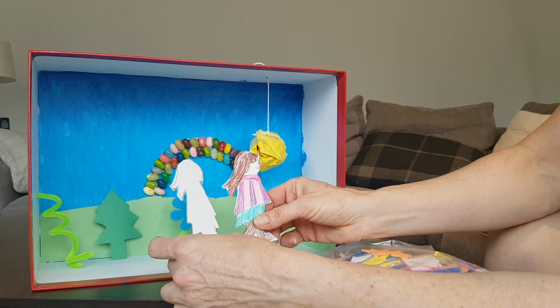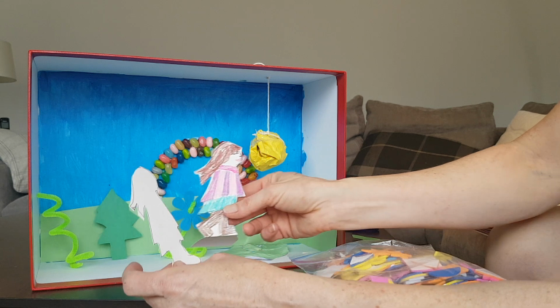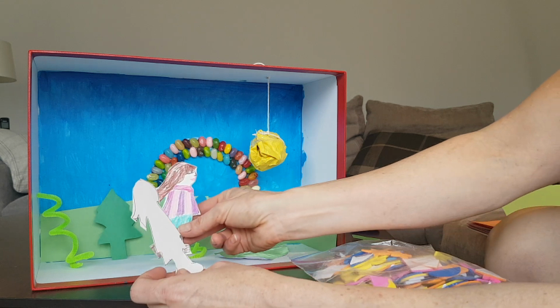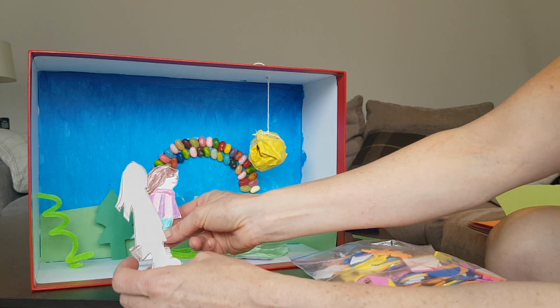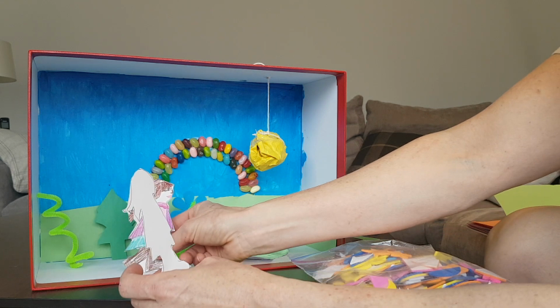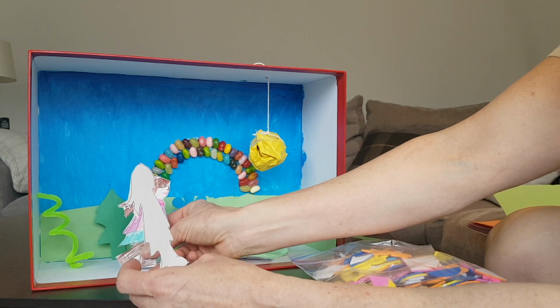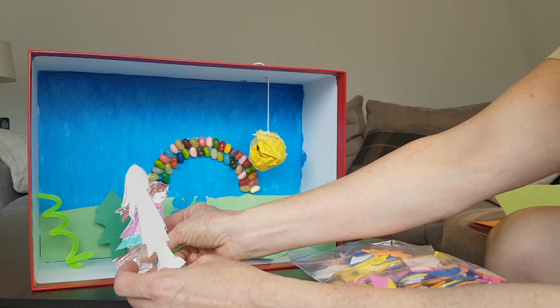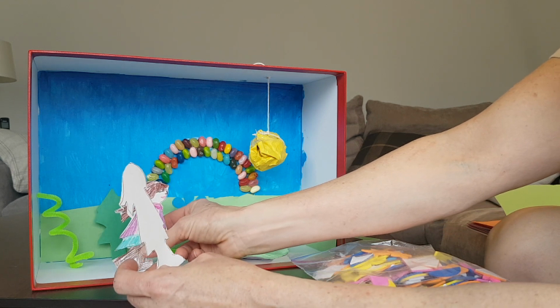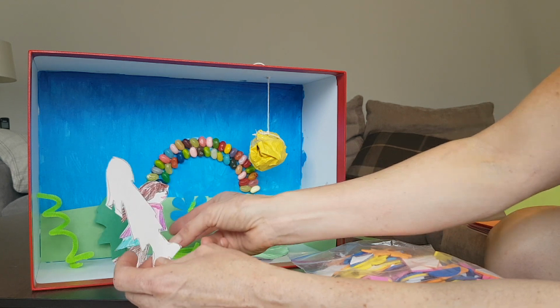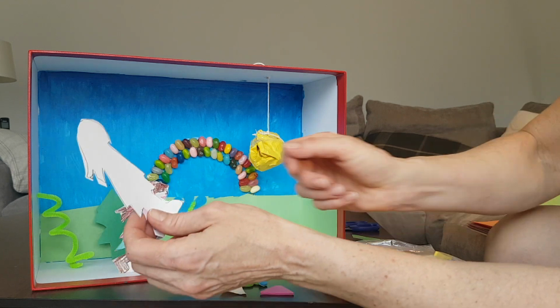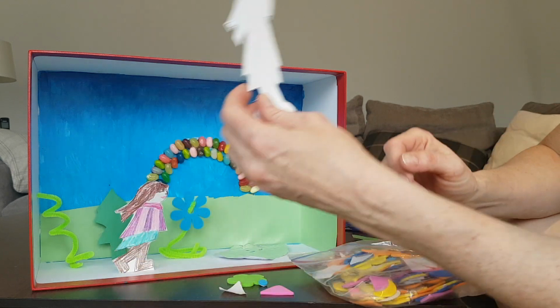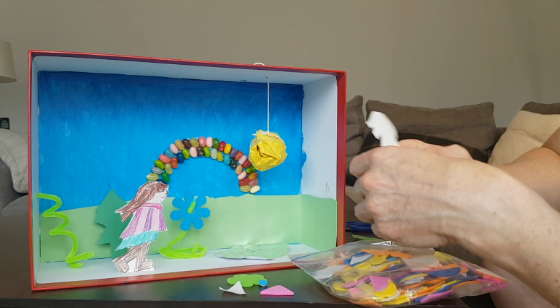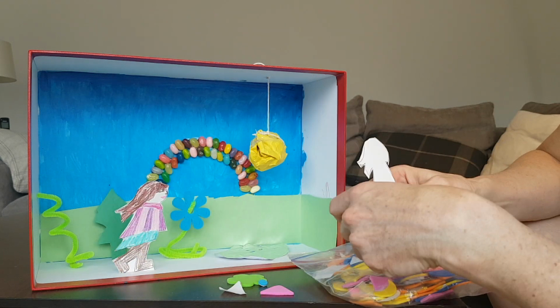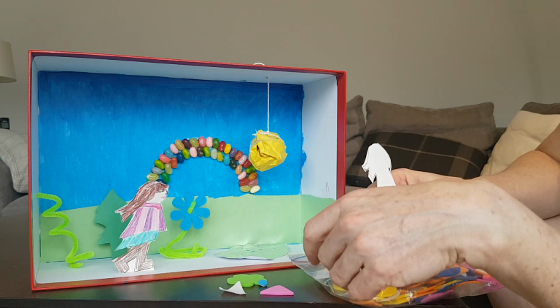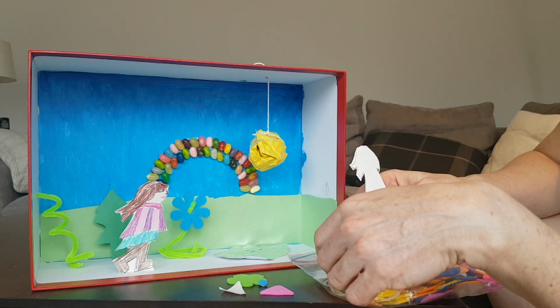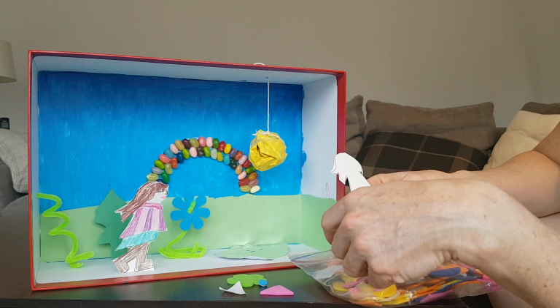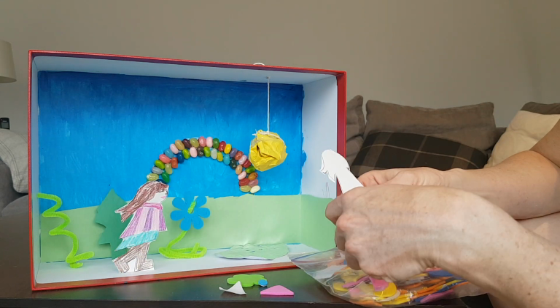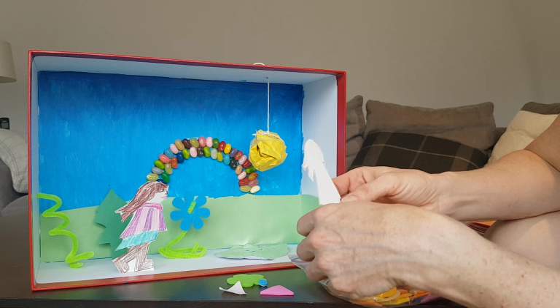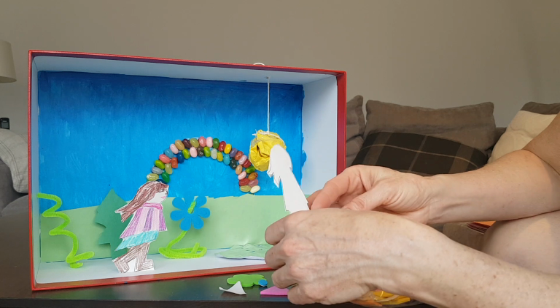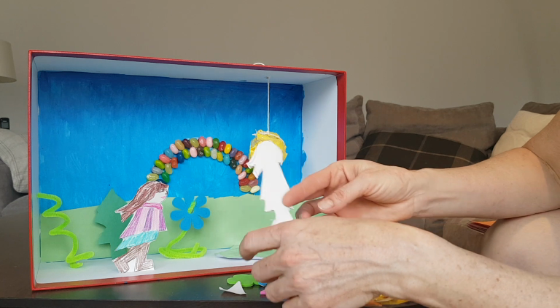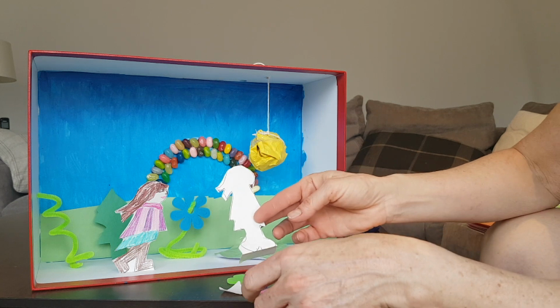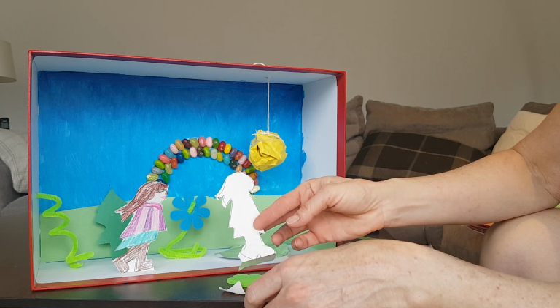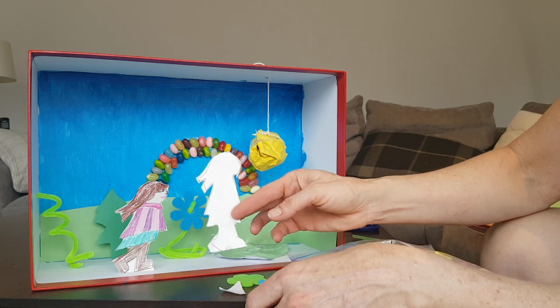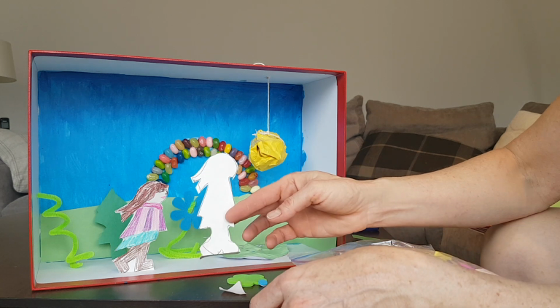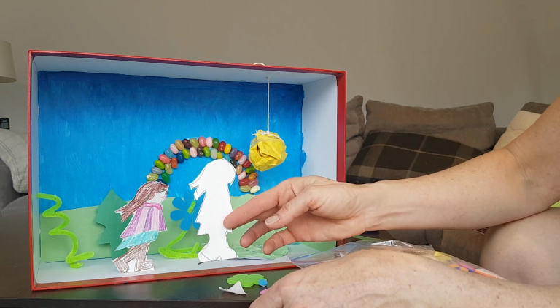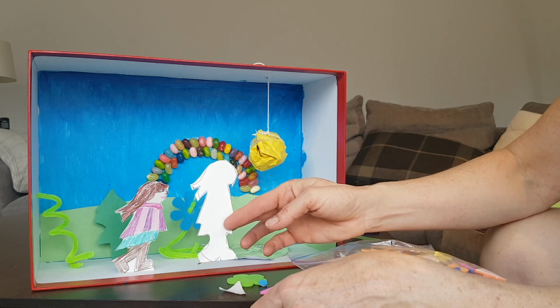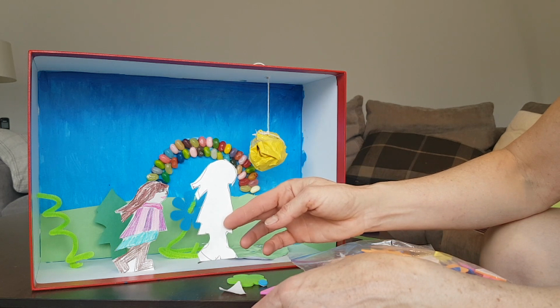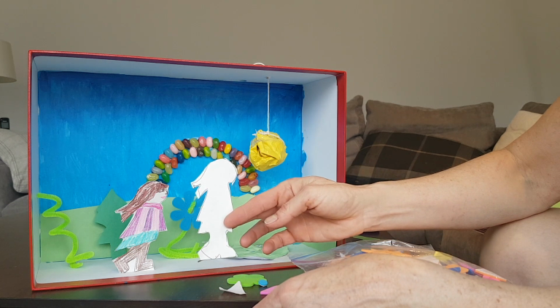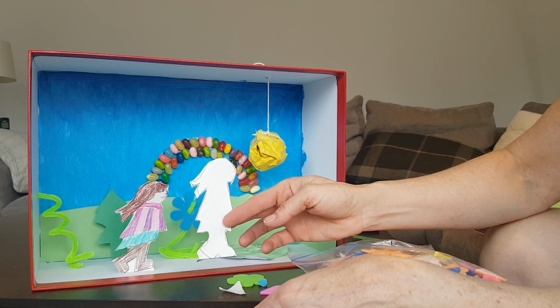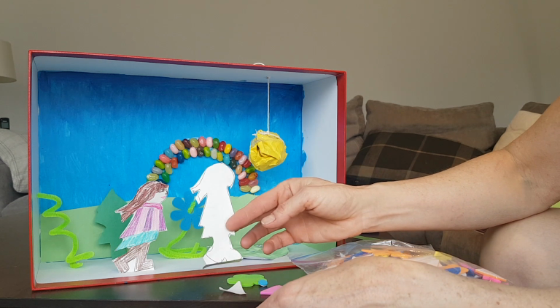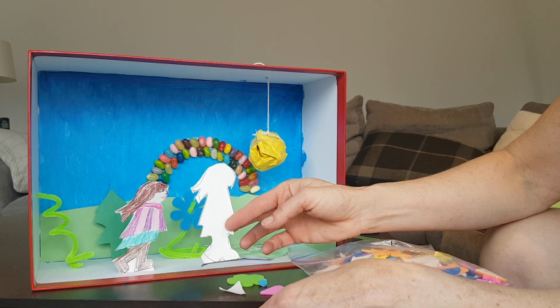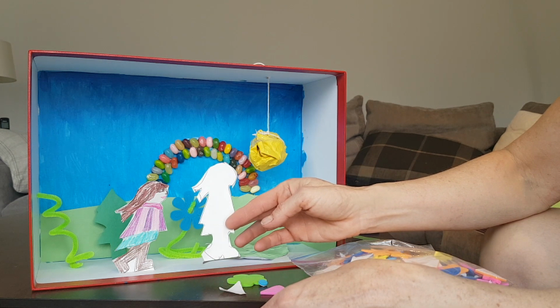I kind of like that girl, but what about if this could be a shadow? Maybe I'll colour it black, and I'll put it in behind, and then that's her shadow.